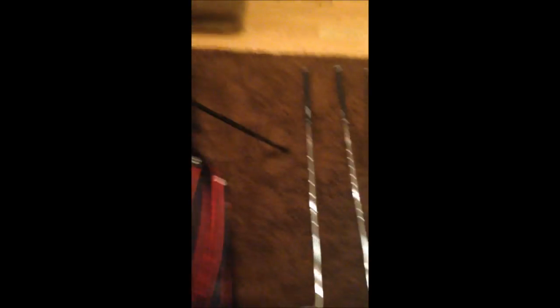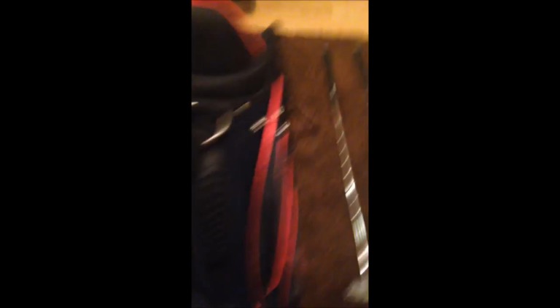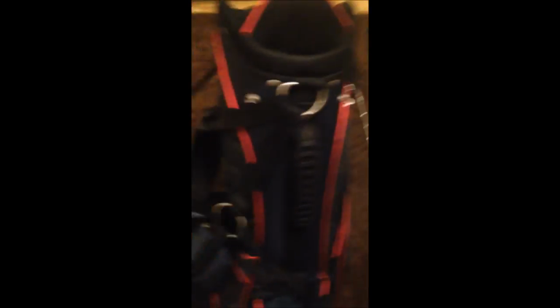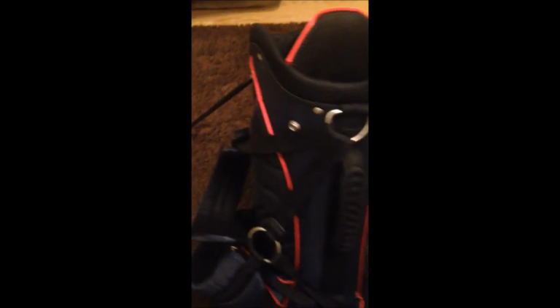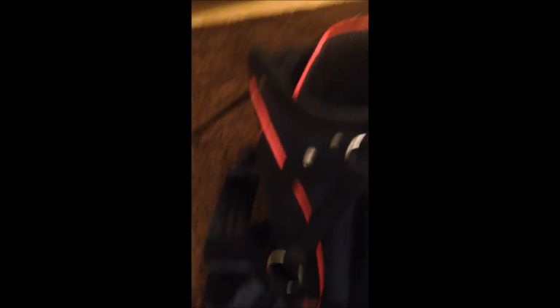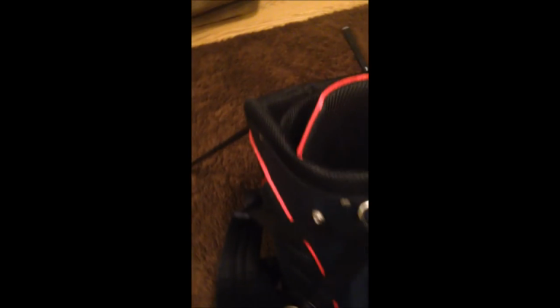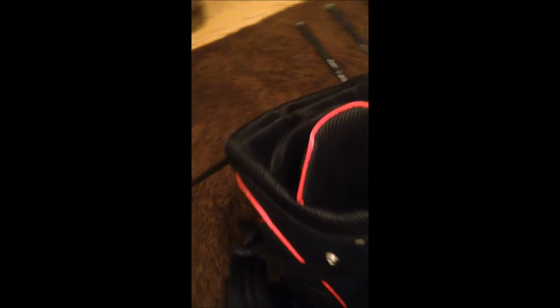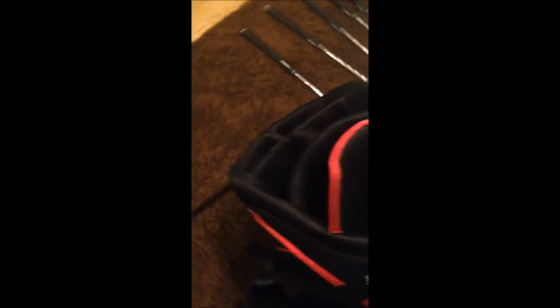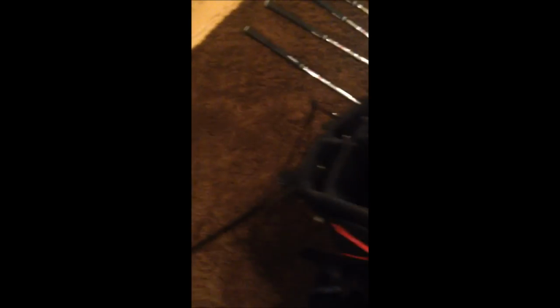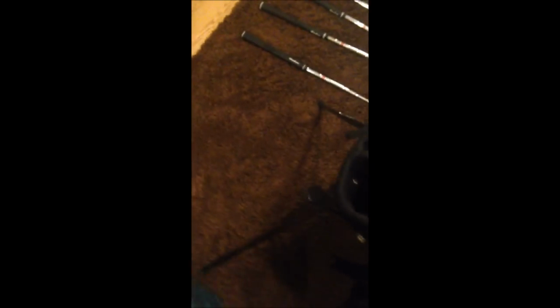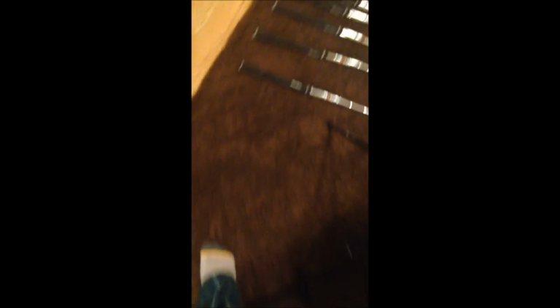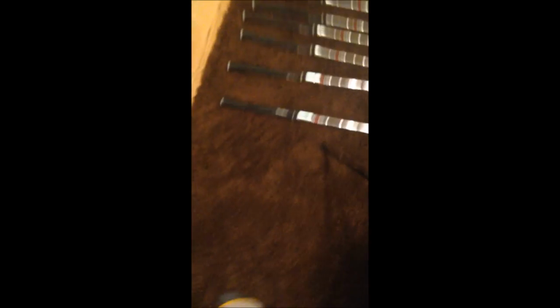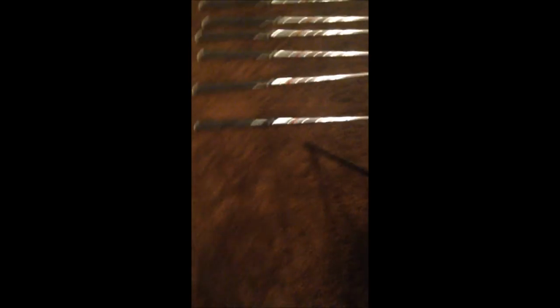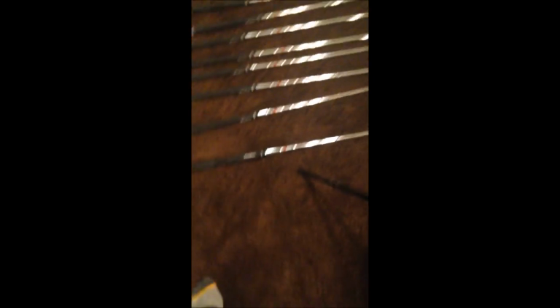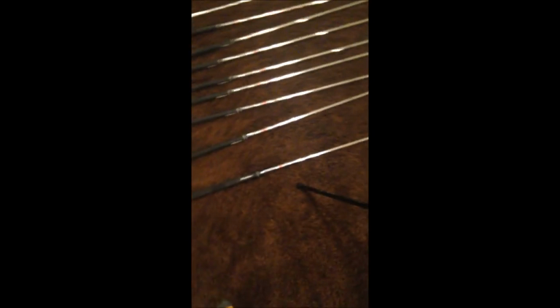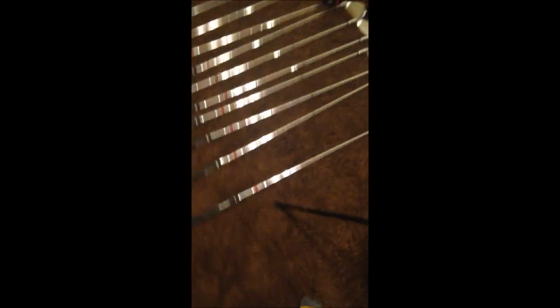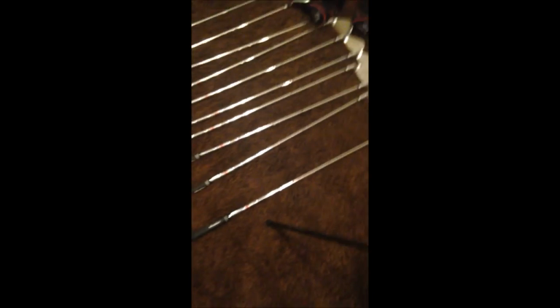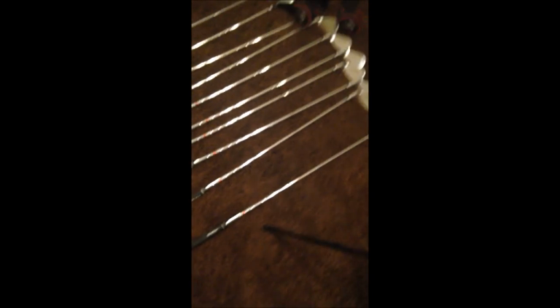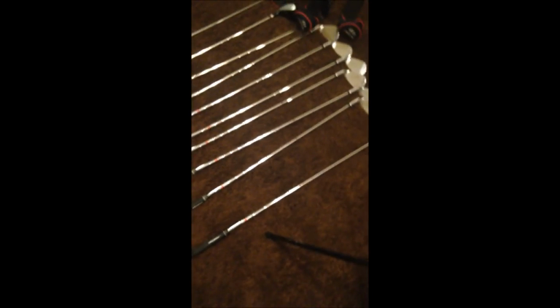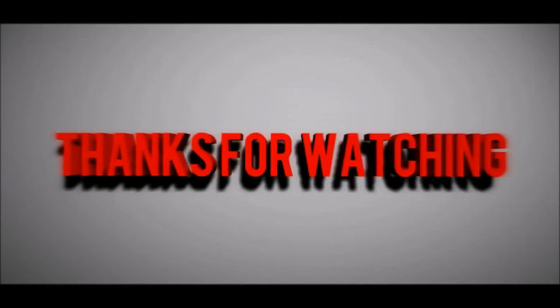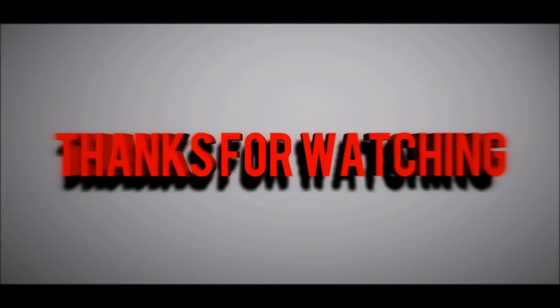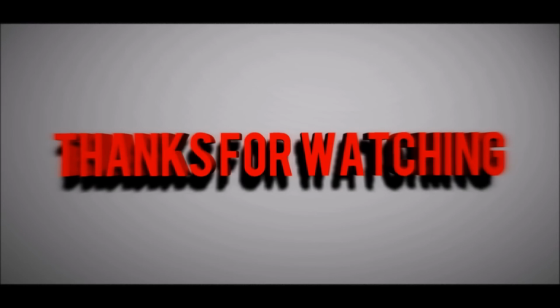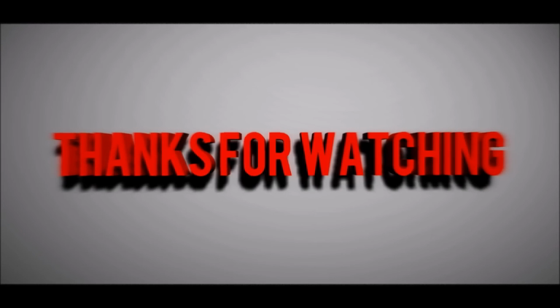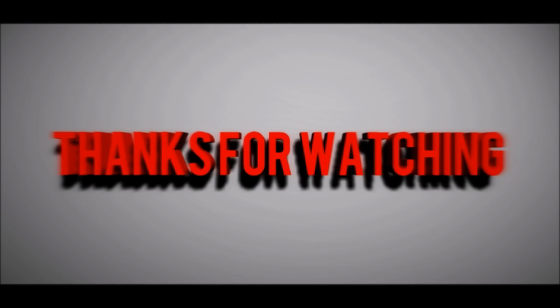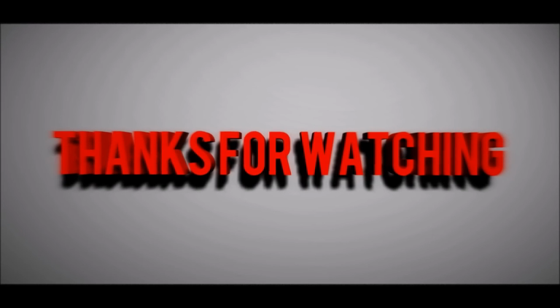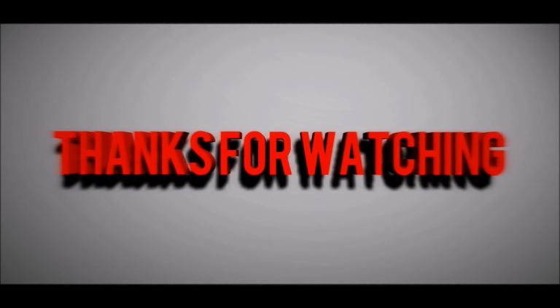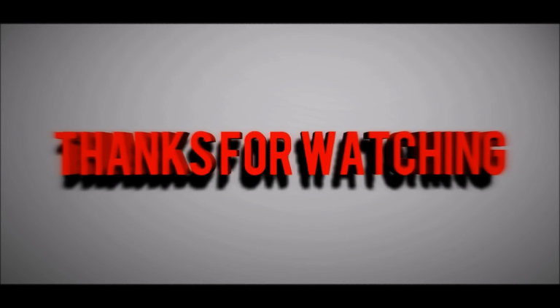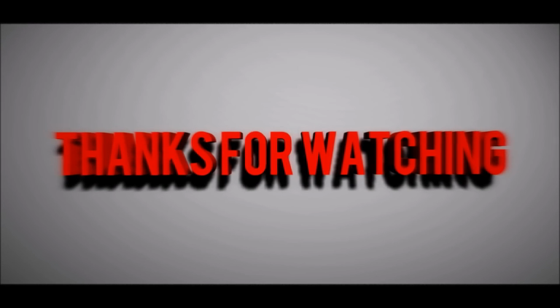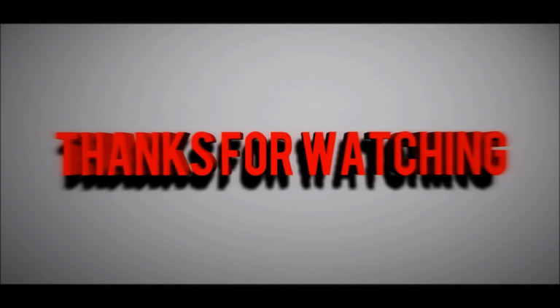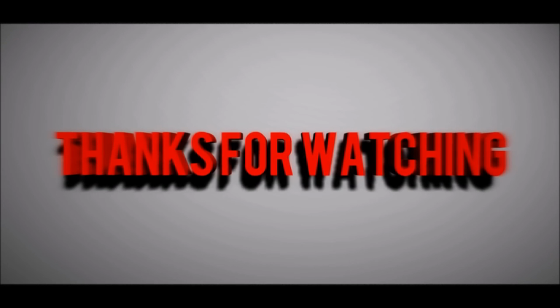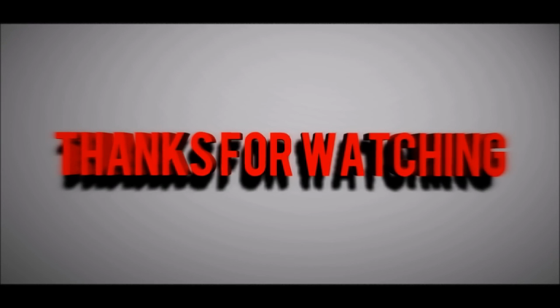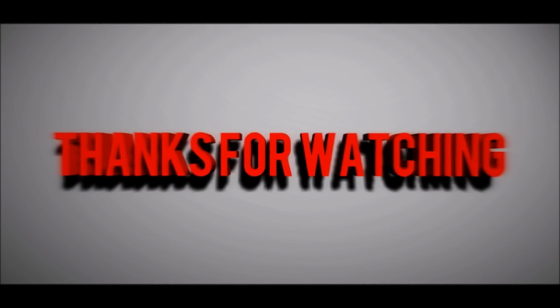I hope you enjoyed this video. Like and subscribe. Until next time, peace. Bye.